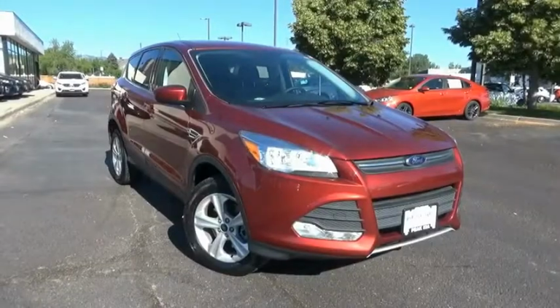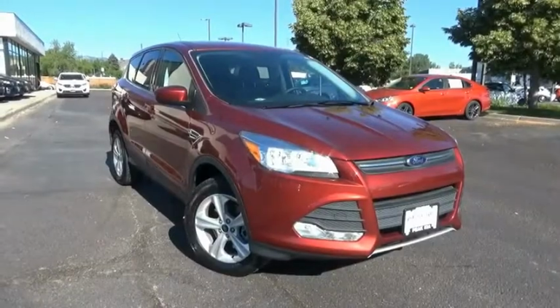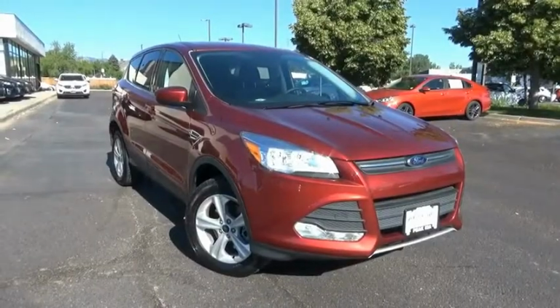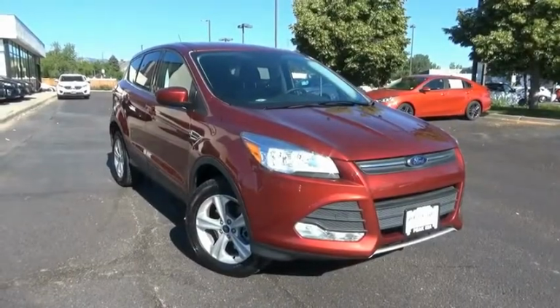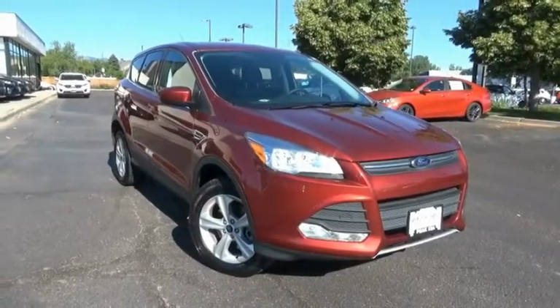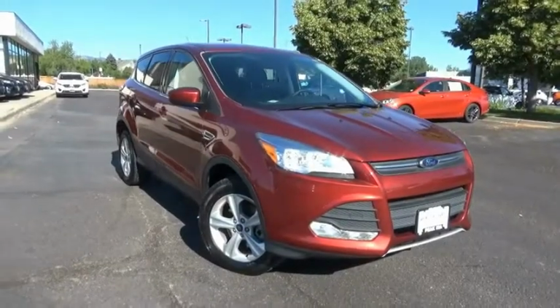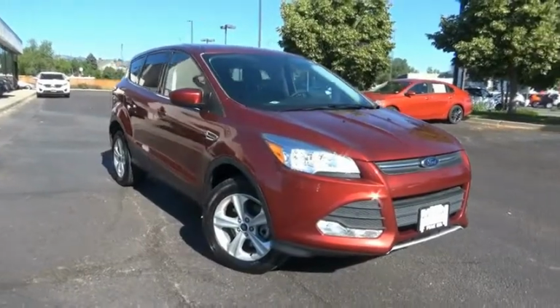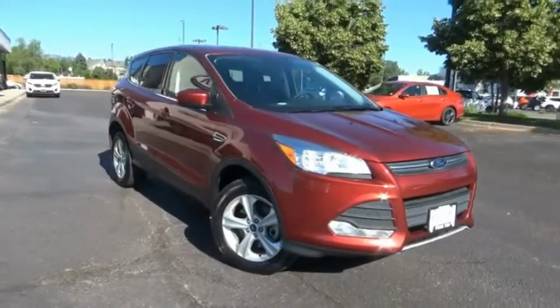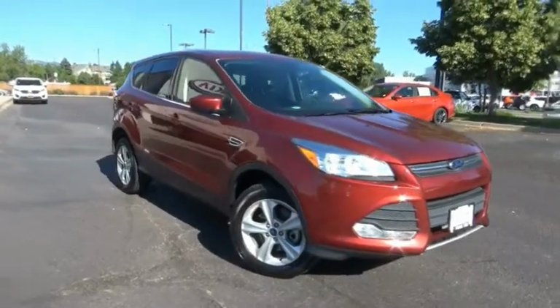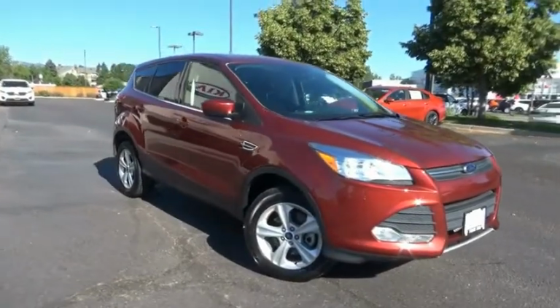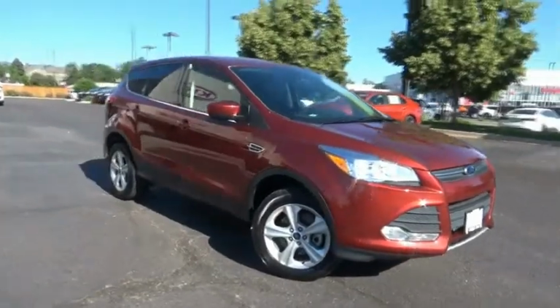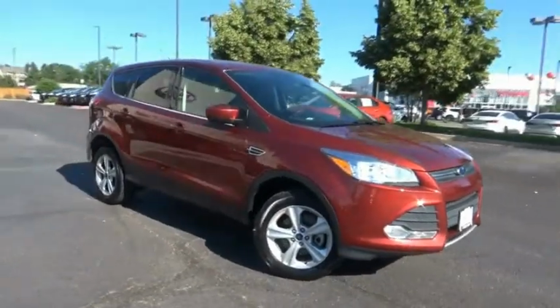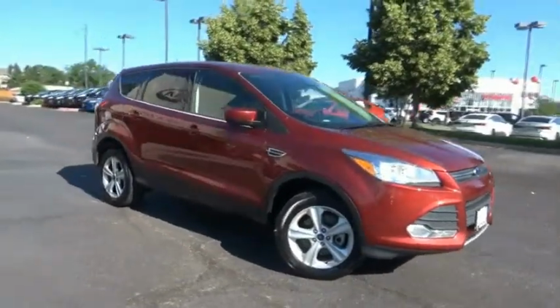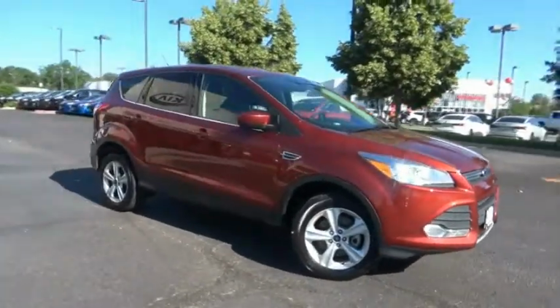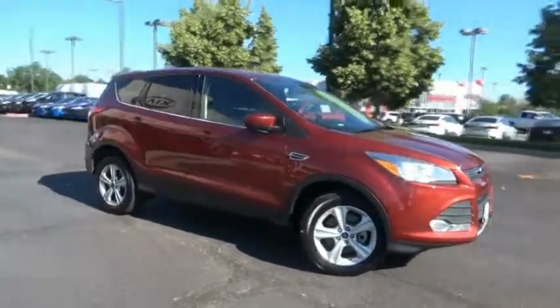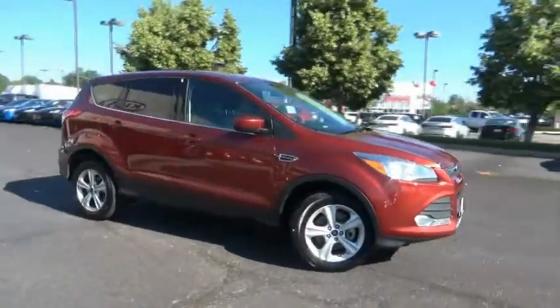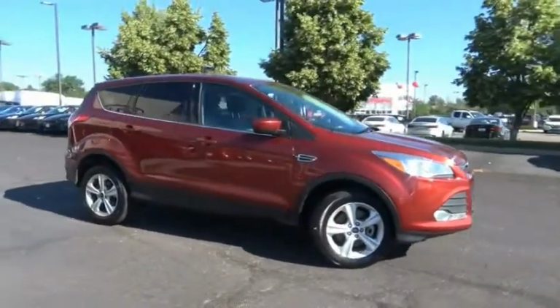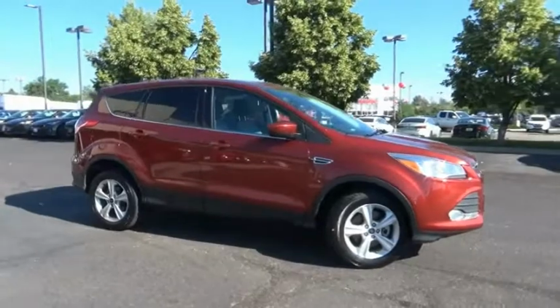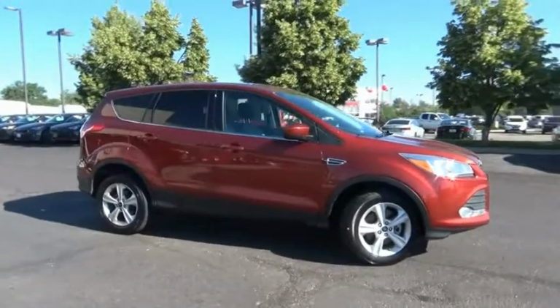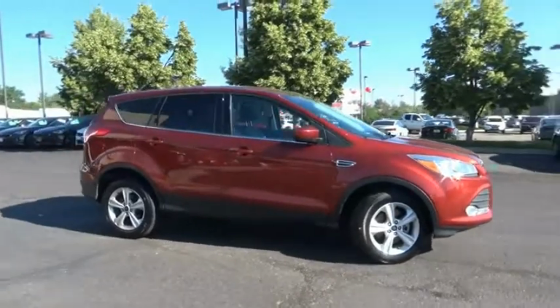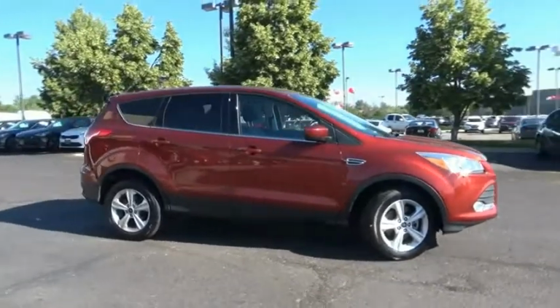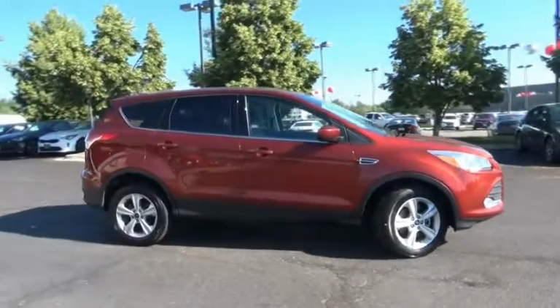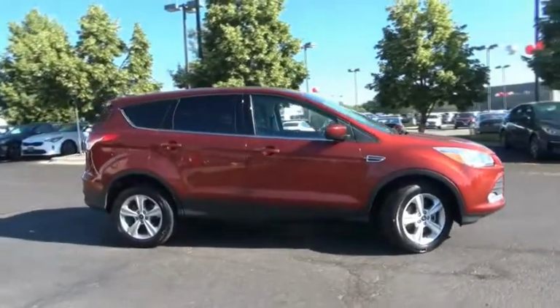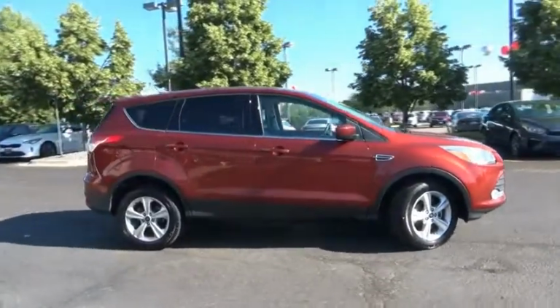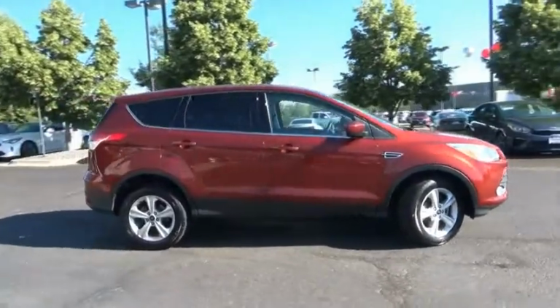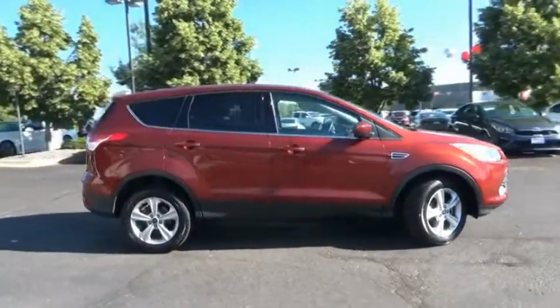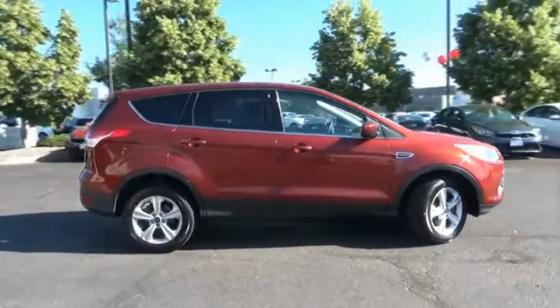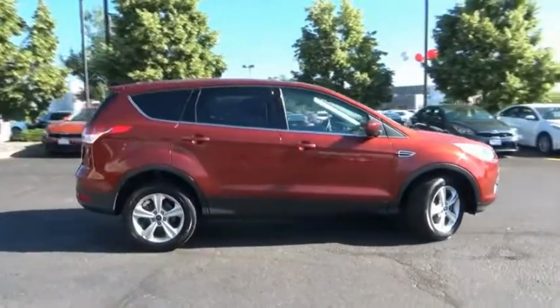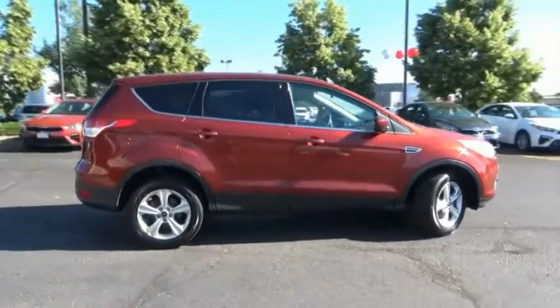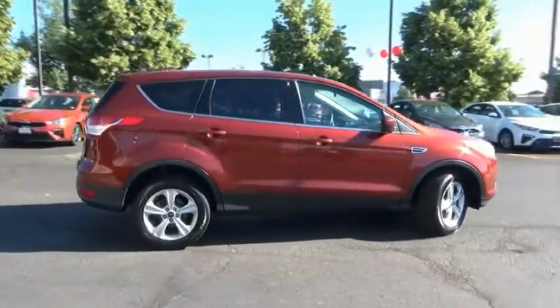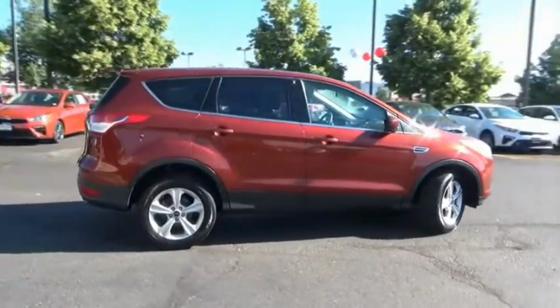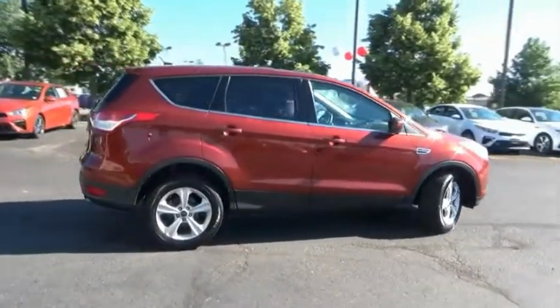Stop by and take a look at the 2016 Escape. Gas engines flex, tow, sip, and go with Ford Escape.